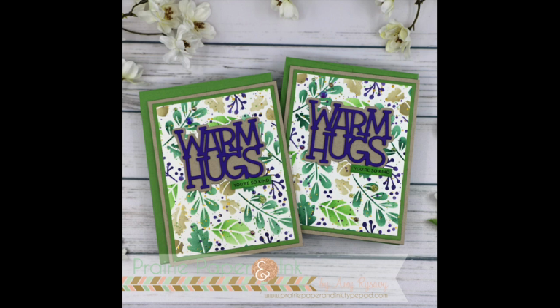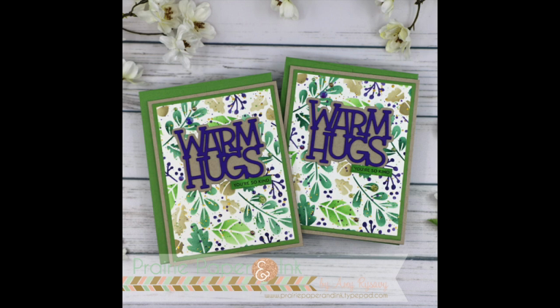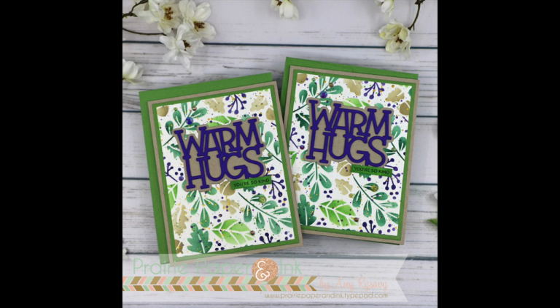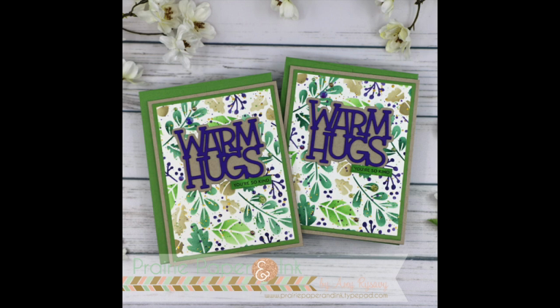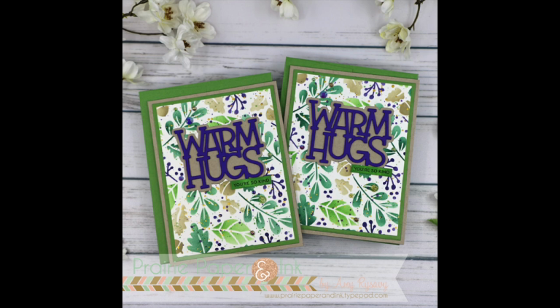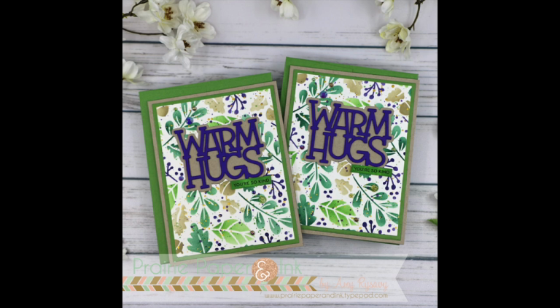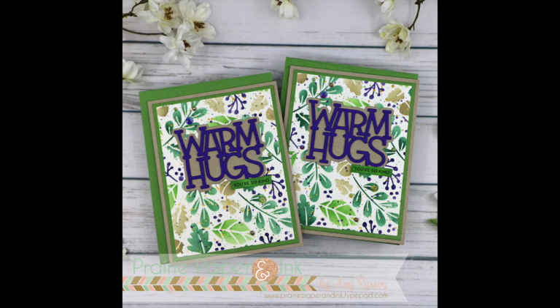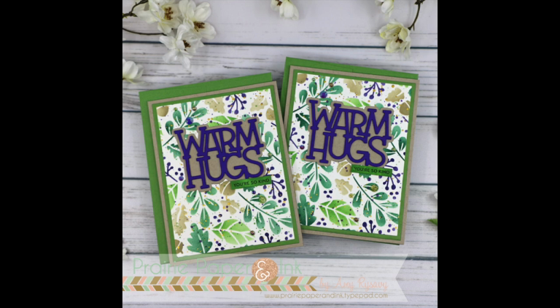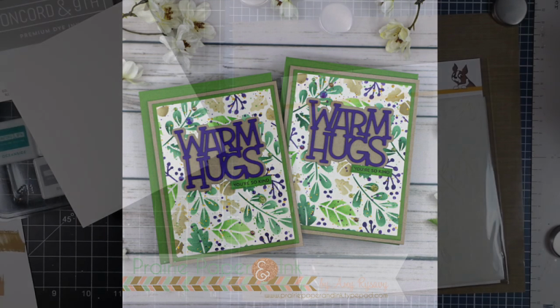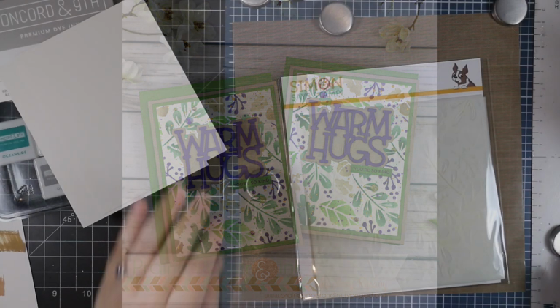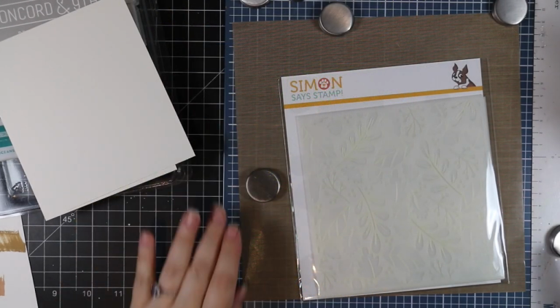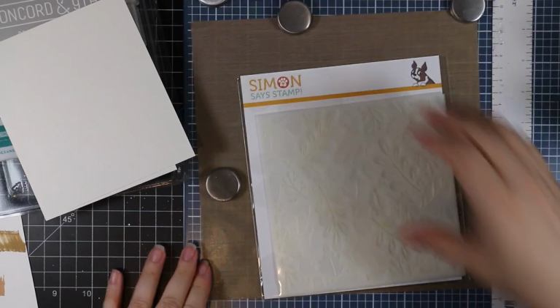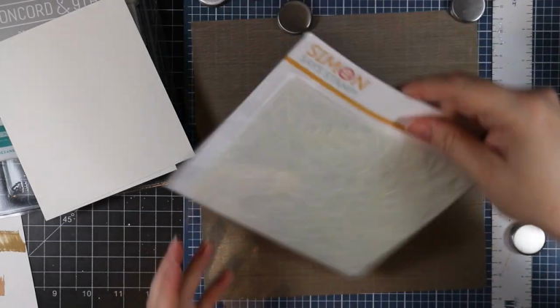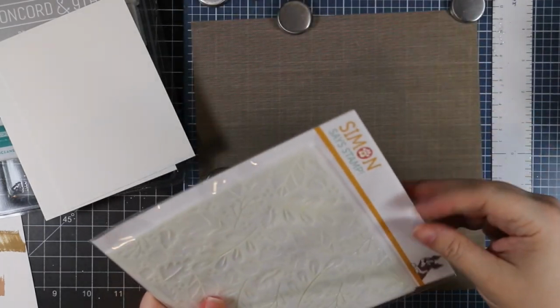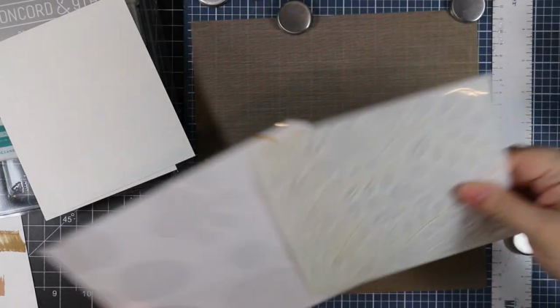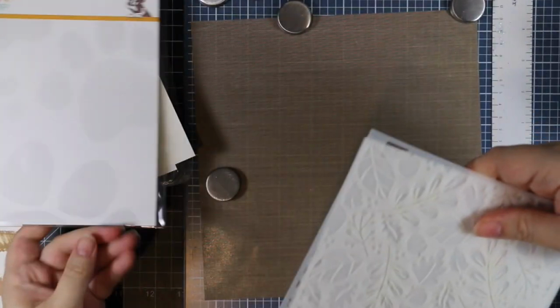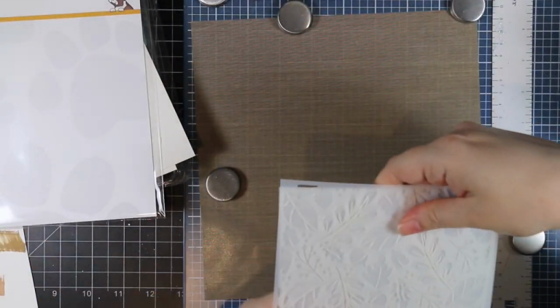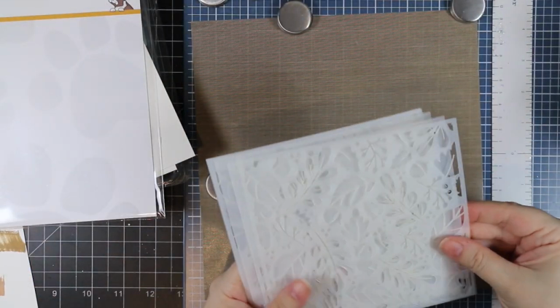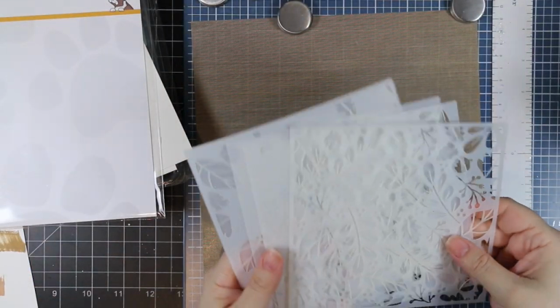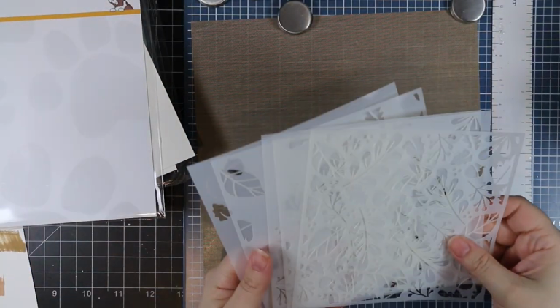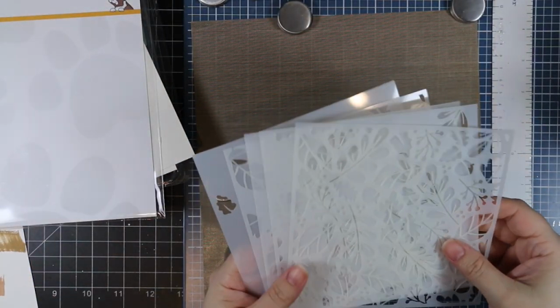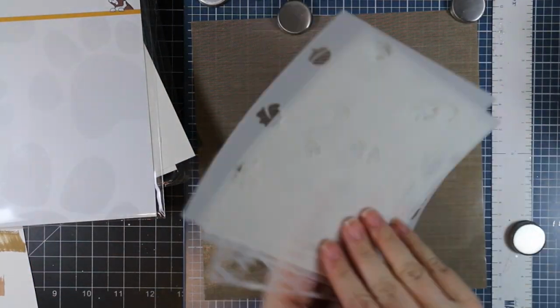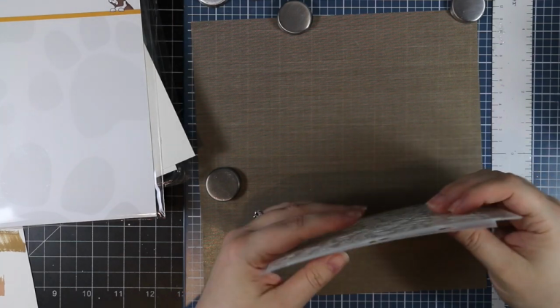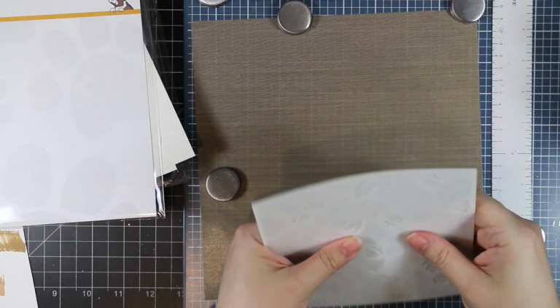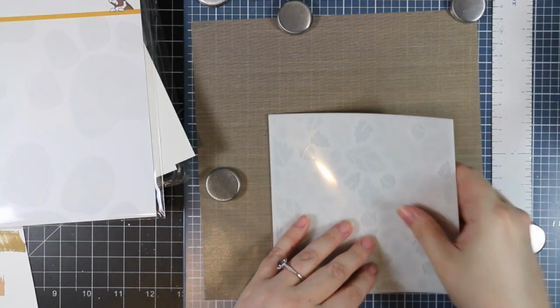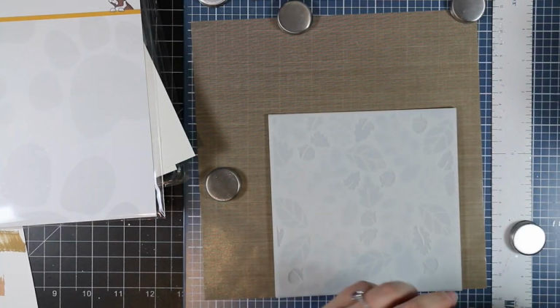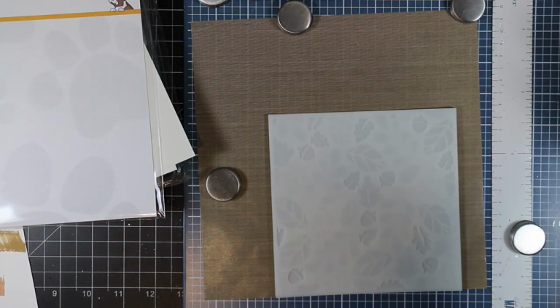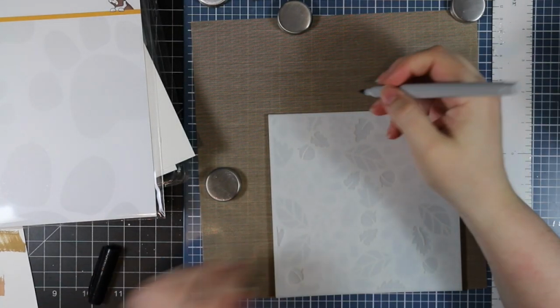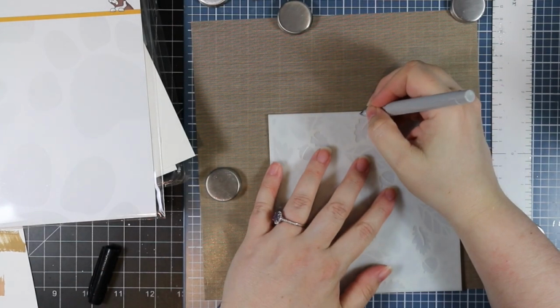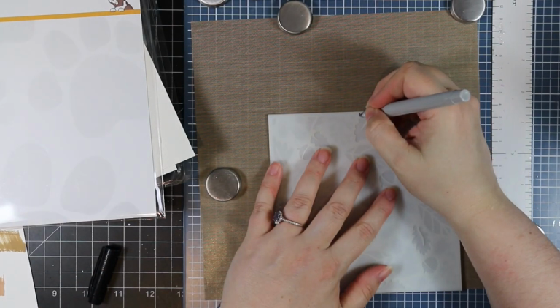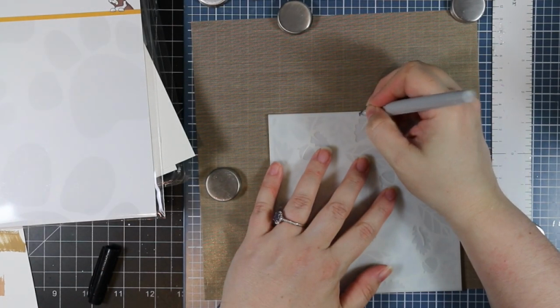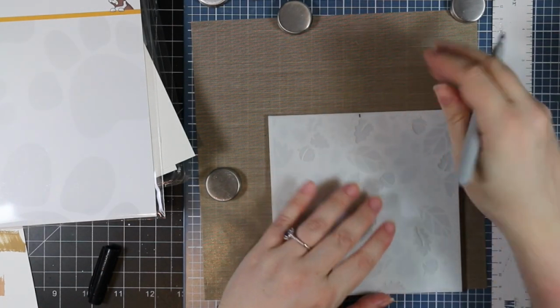Hello friends, Amy R here with Prairie Paper and Ink. Today's cards use some of the new products that were just released as part of Simon Says Stamp's Make Mary release. Amazing release.